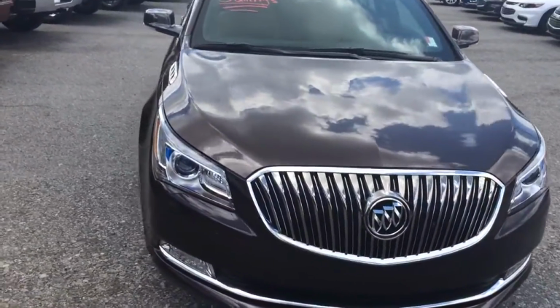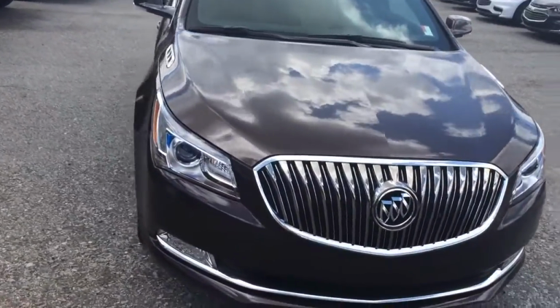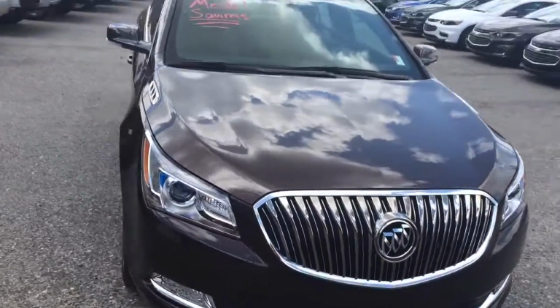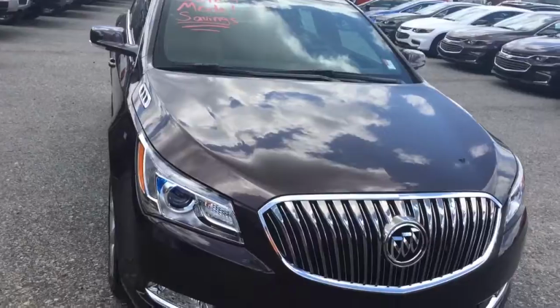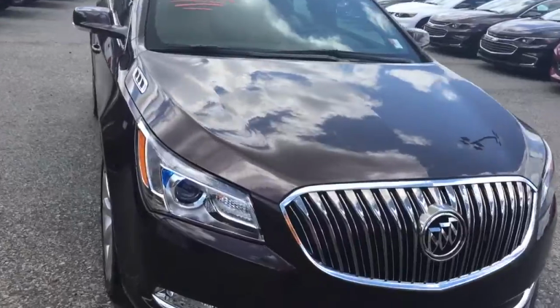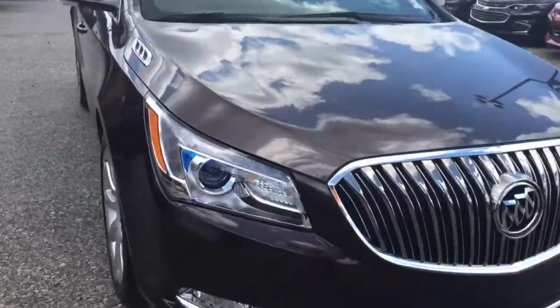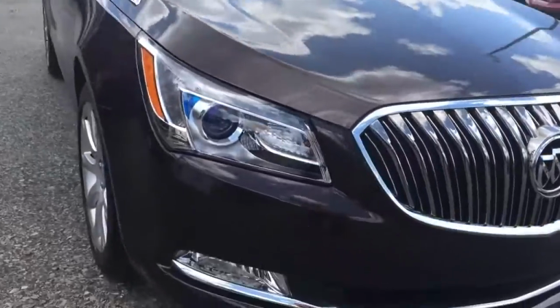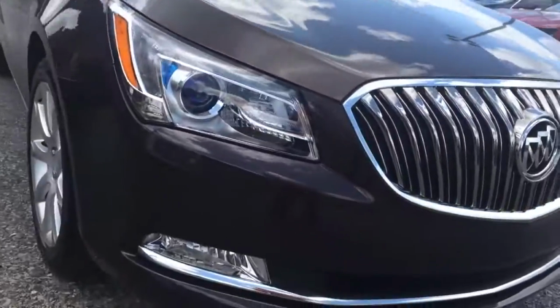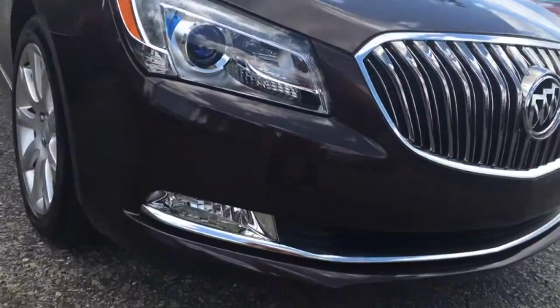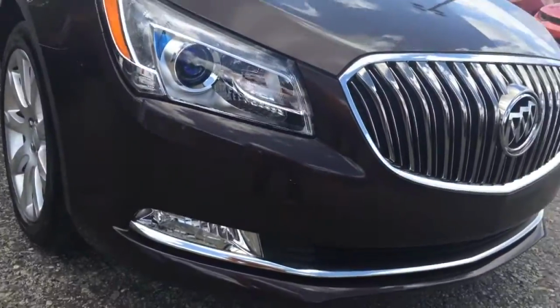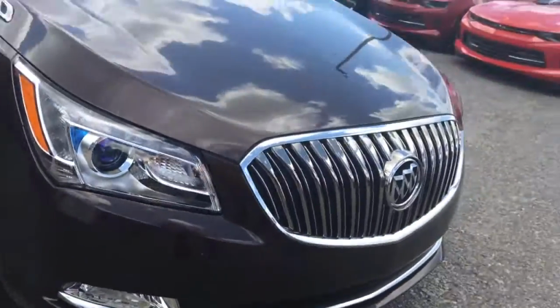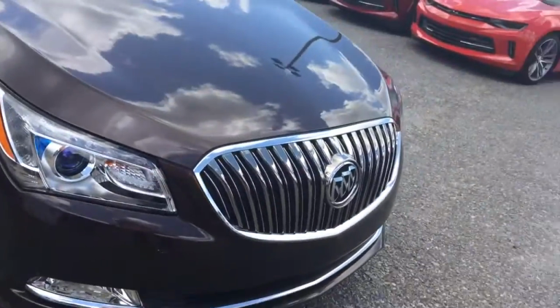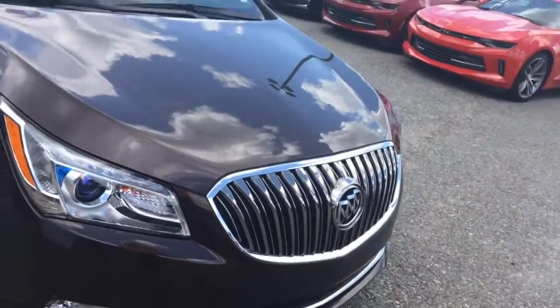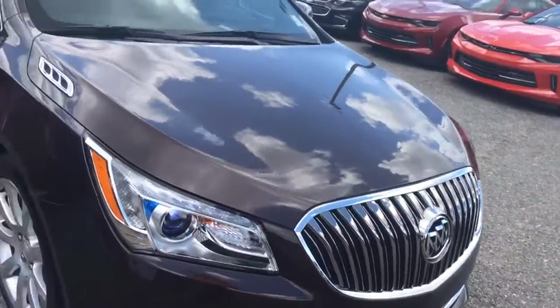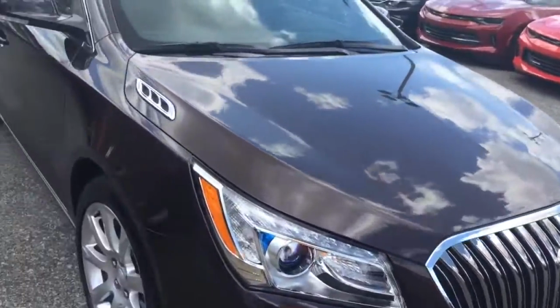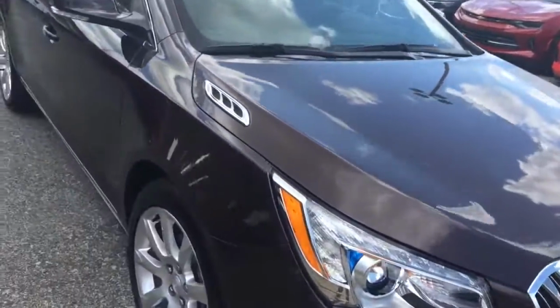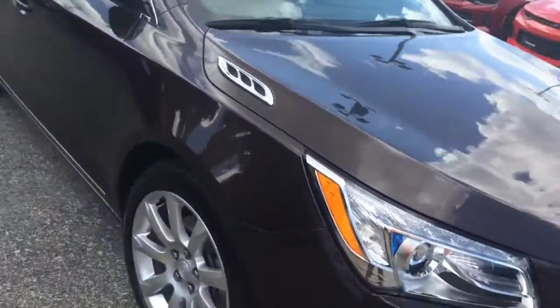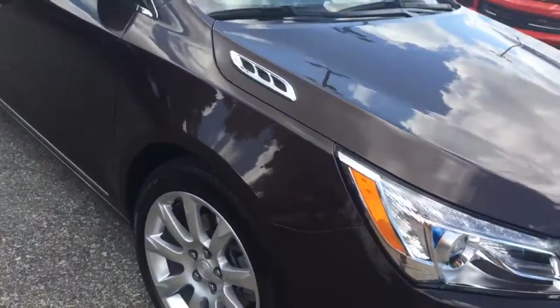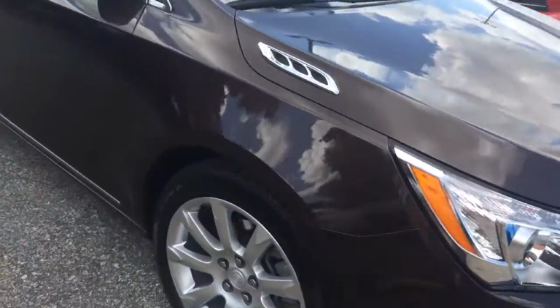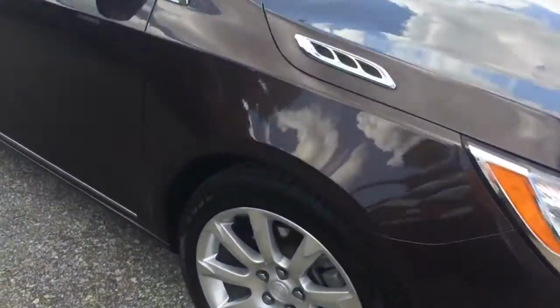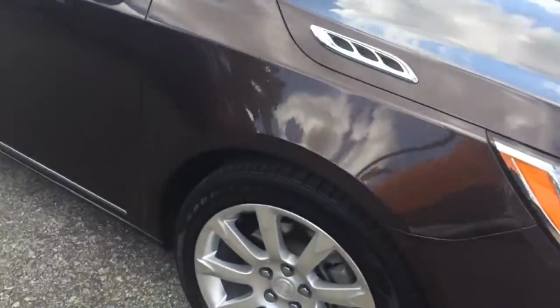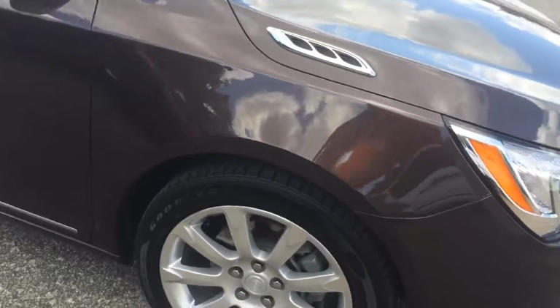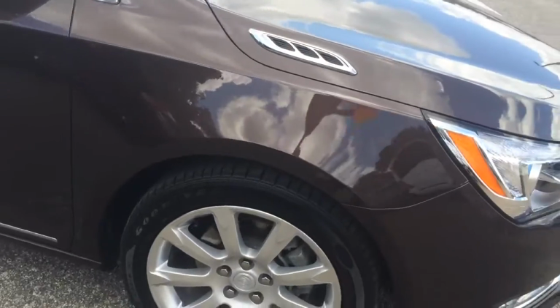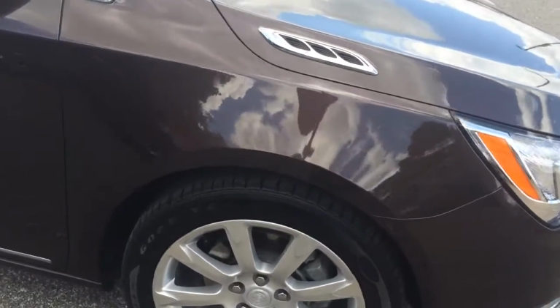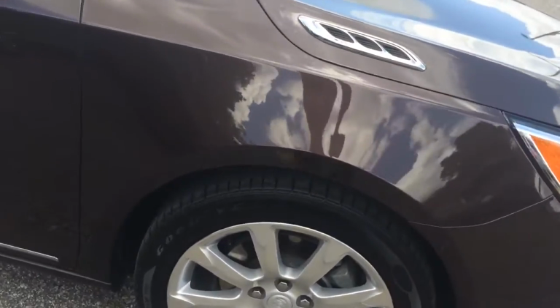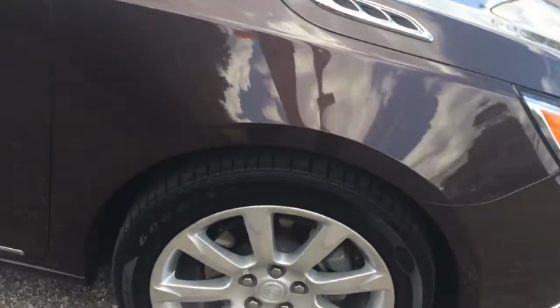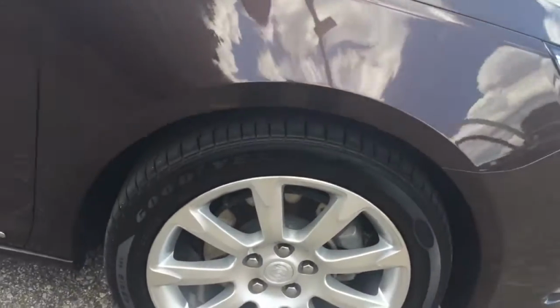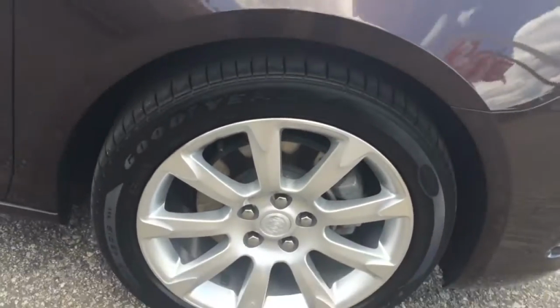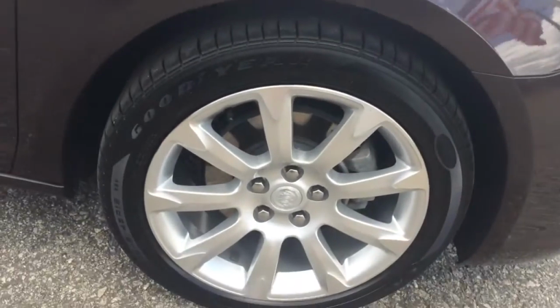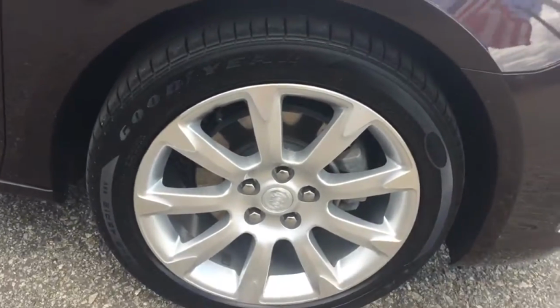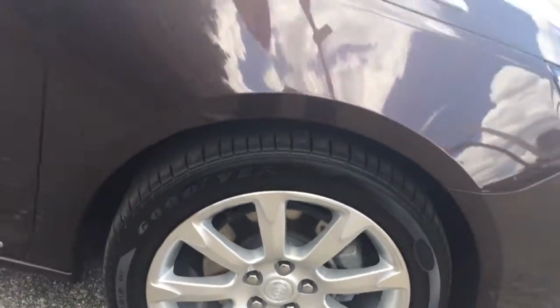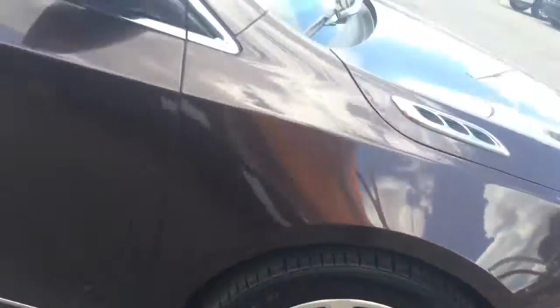It's got the LED headlights and fog lights underneath, that chrome Buick grille, and Goodyear tires sitting on 18-inch wheels.